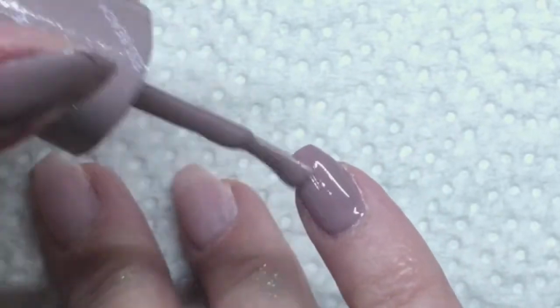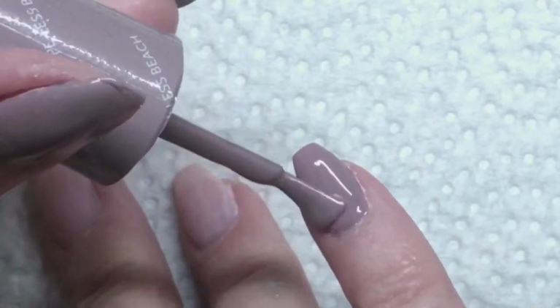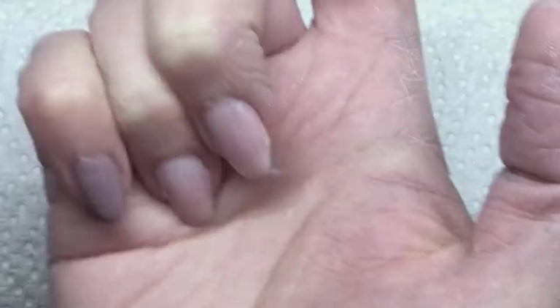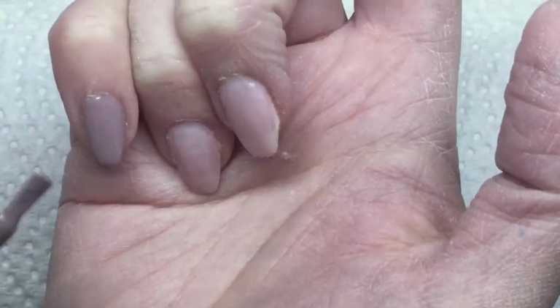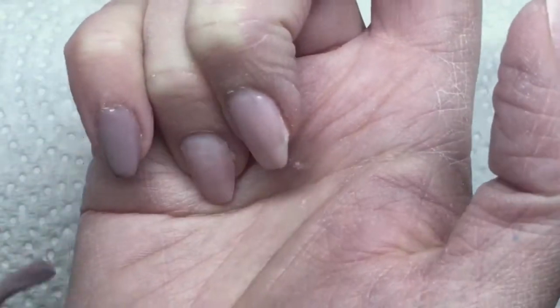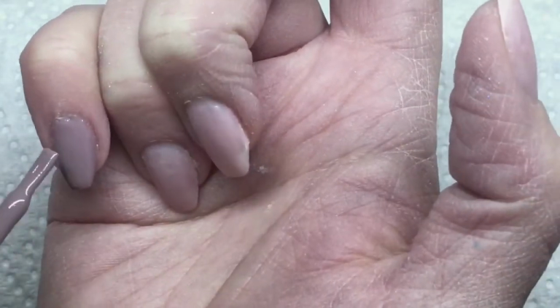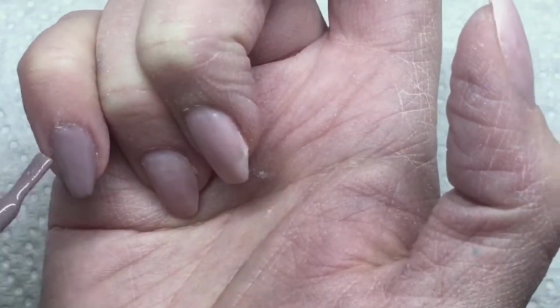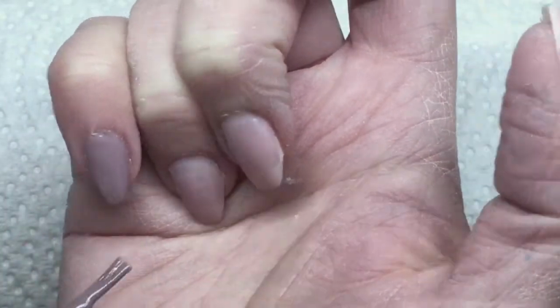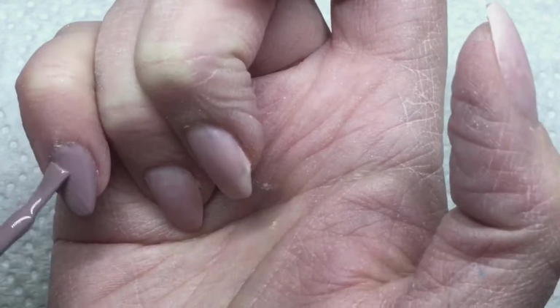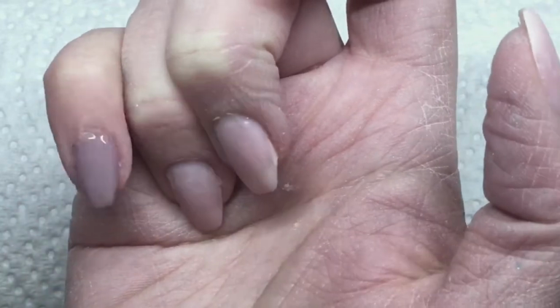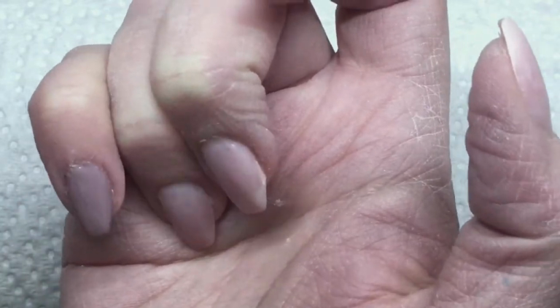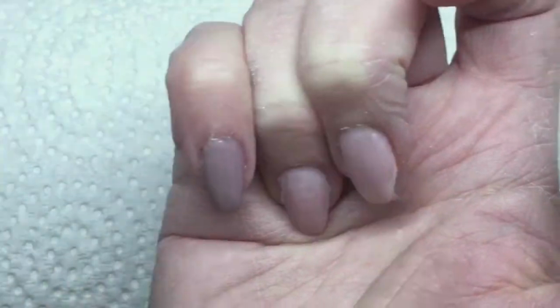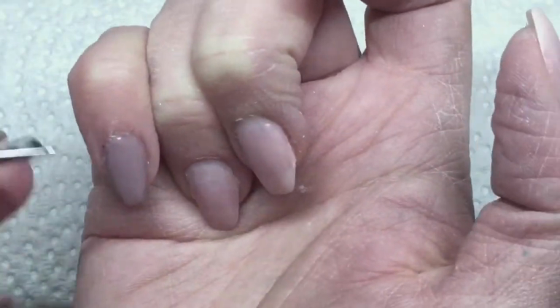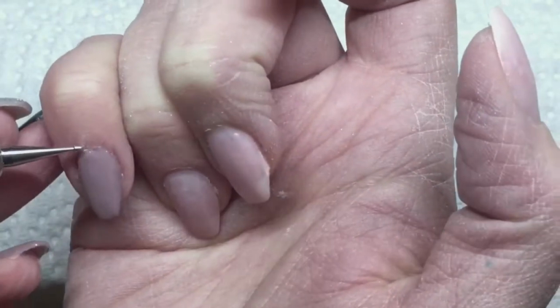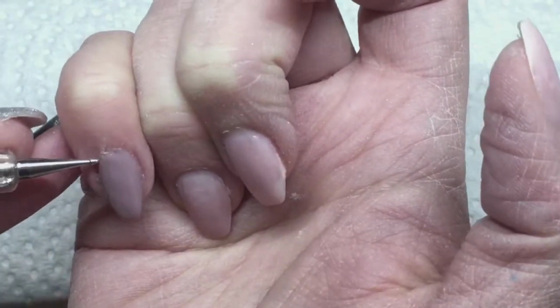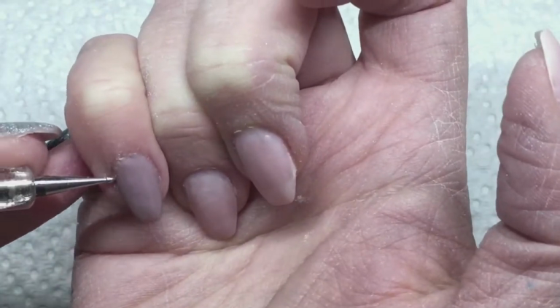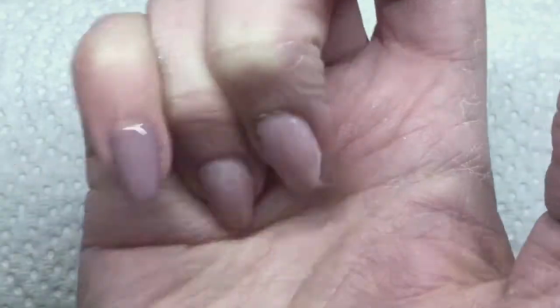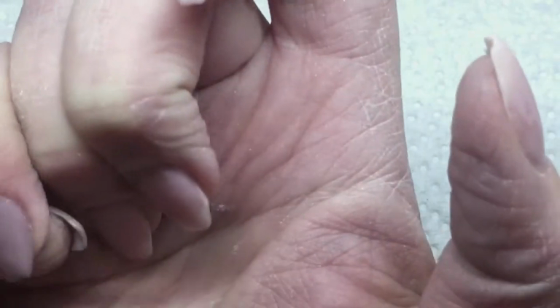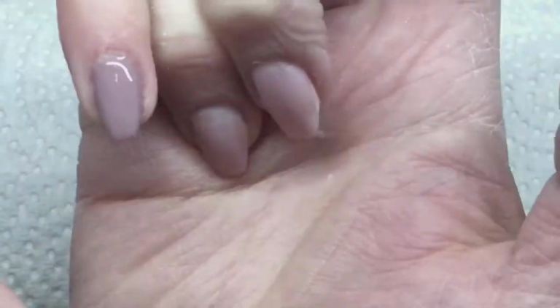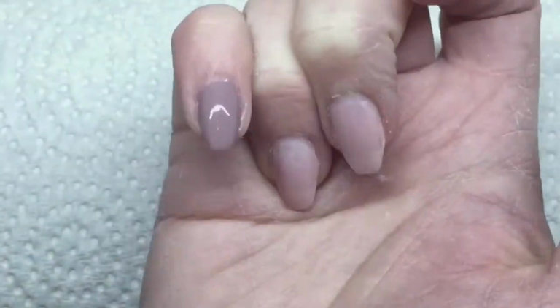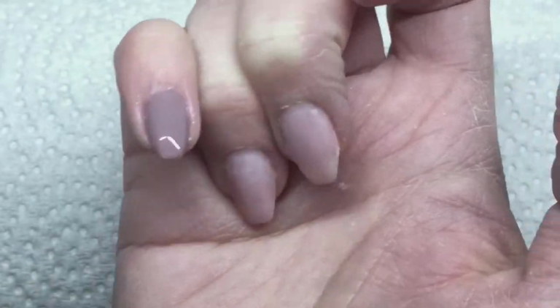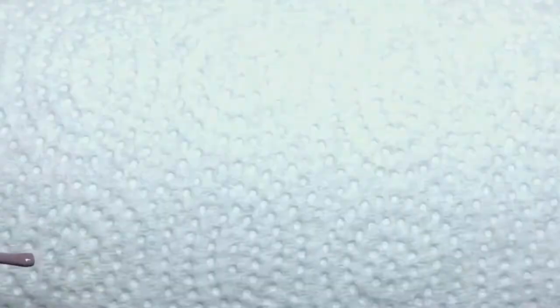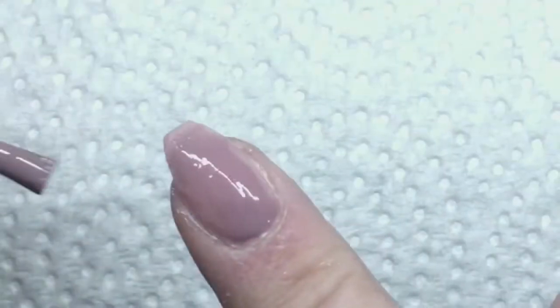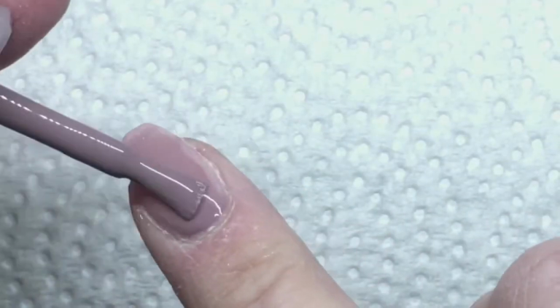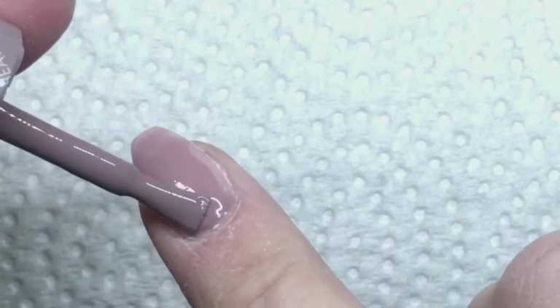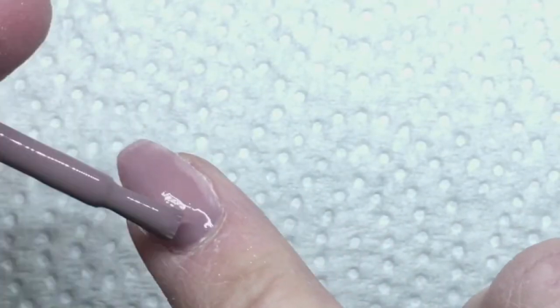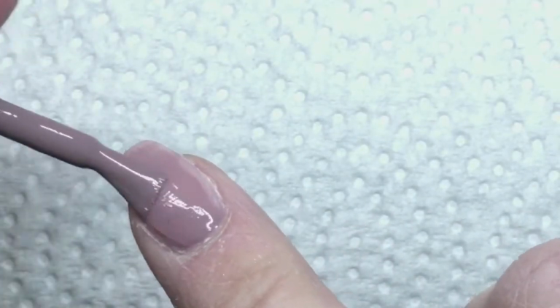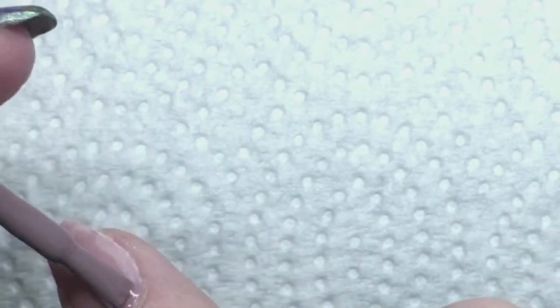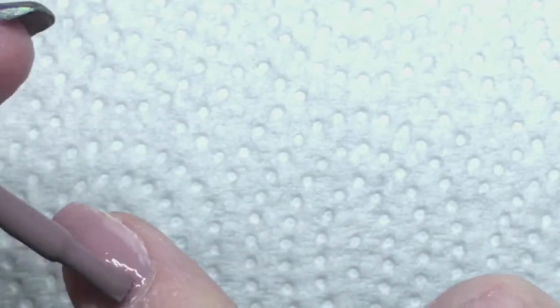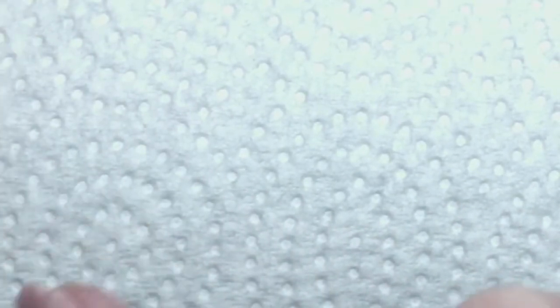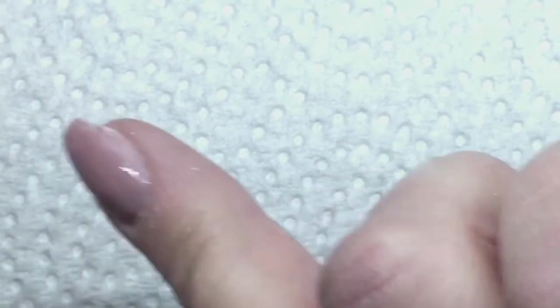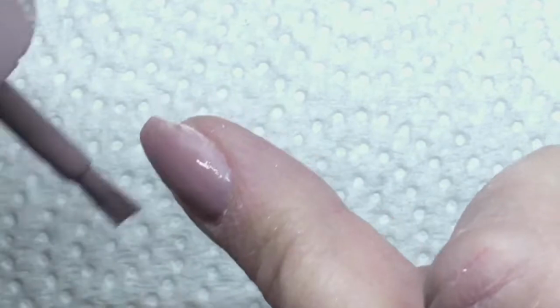I've applied a layer on a couple of my nails here and of course I cured that for 30 seconds in the LED, or two minutes in a UV if you're using one. Now I'm going to do my second coat here on the nails.